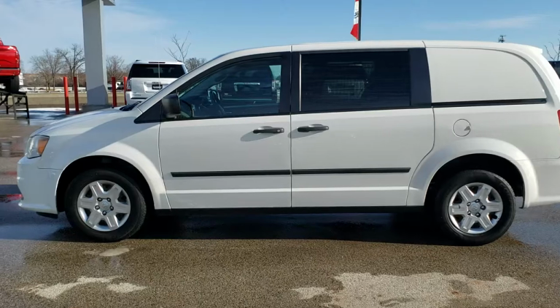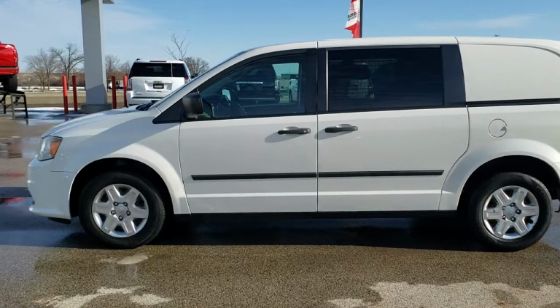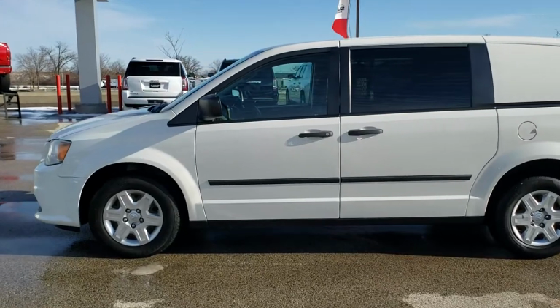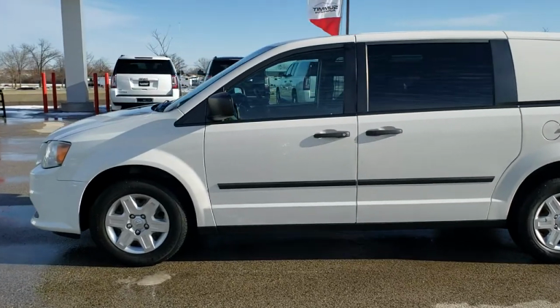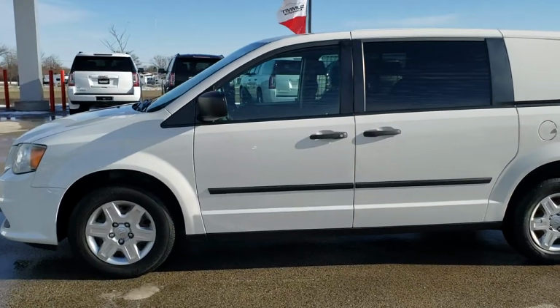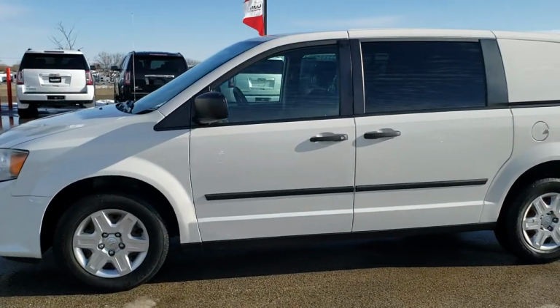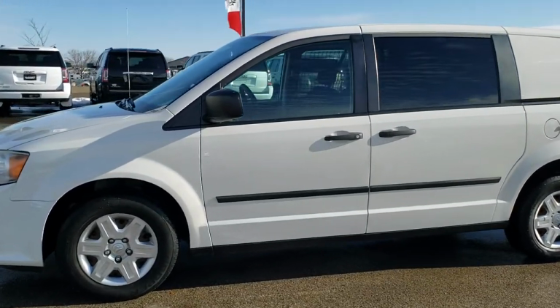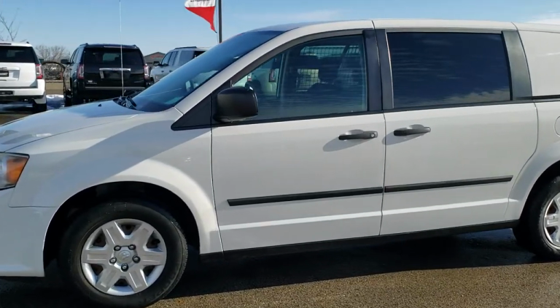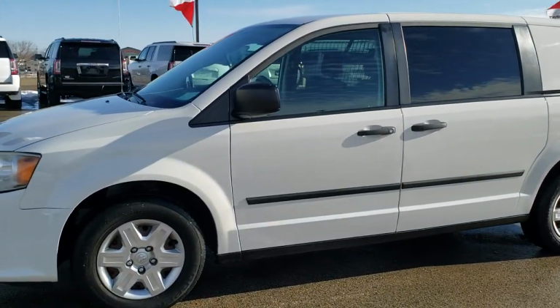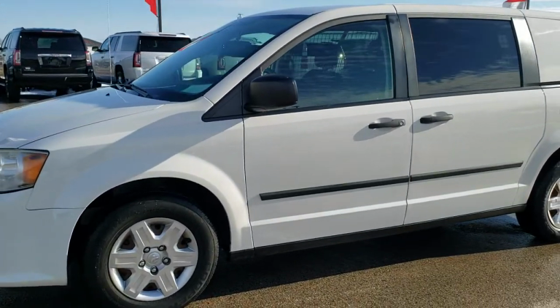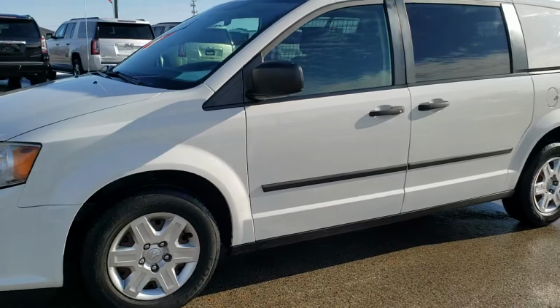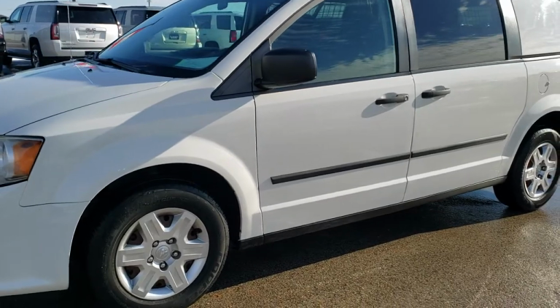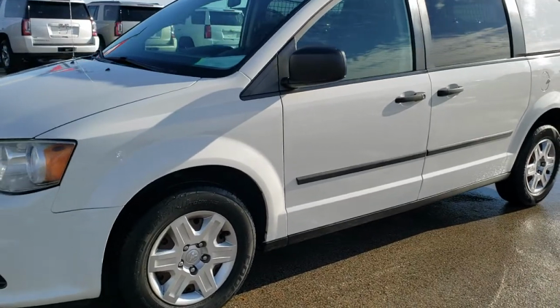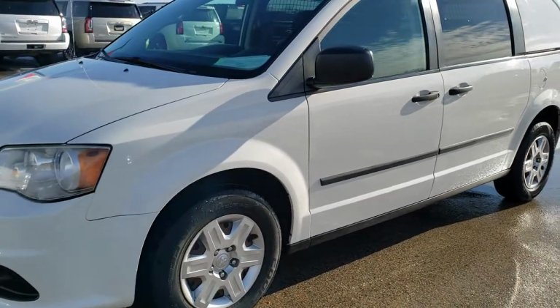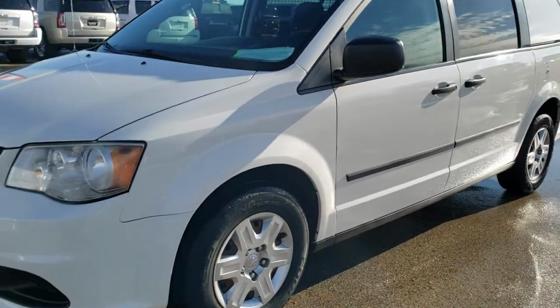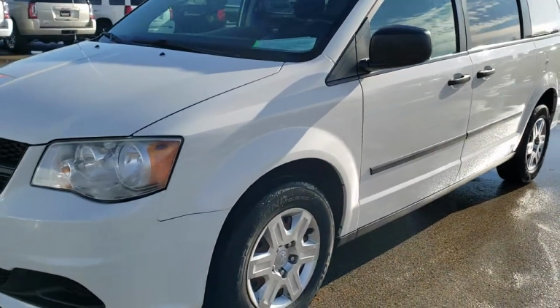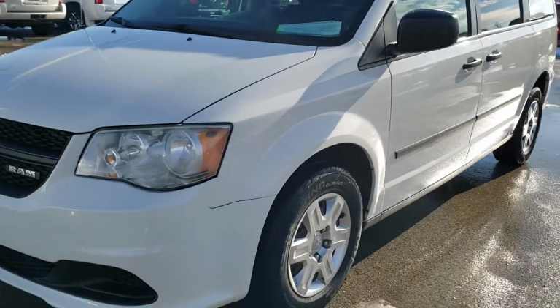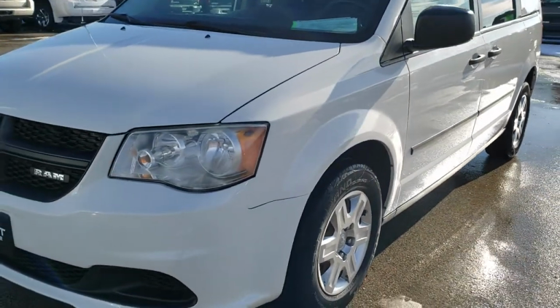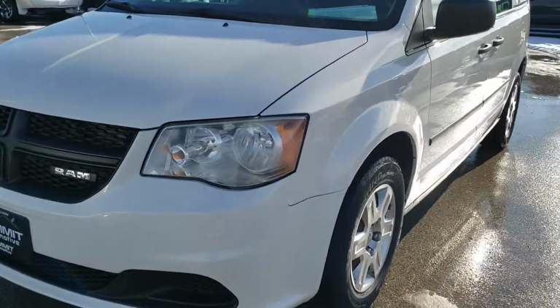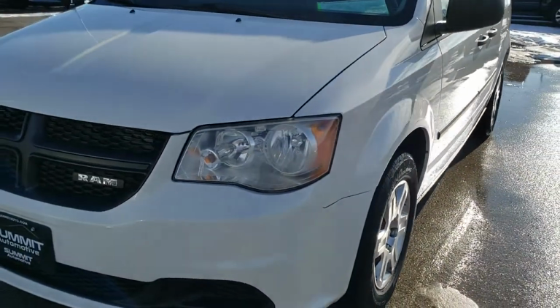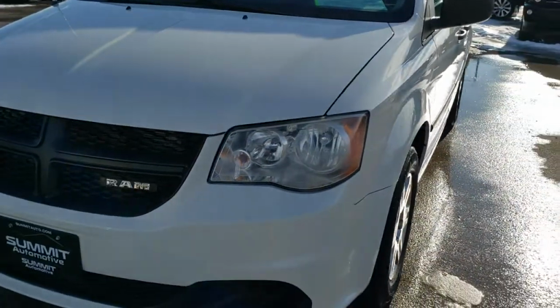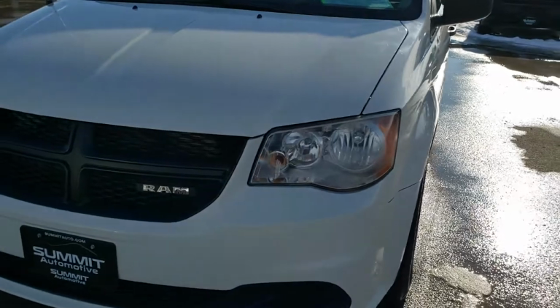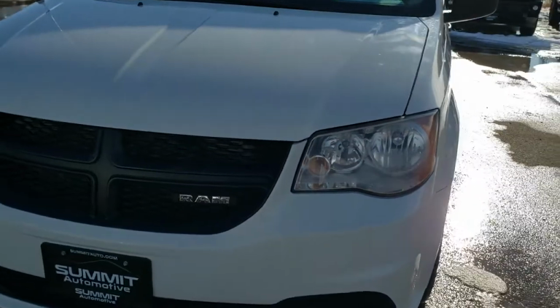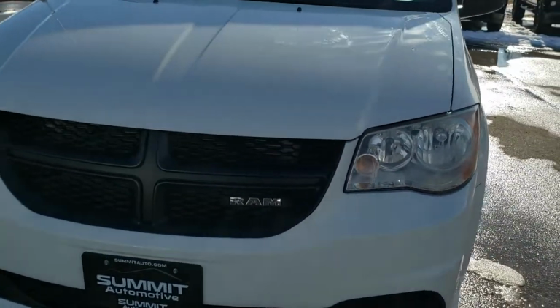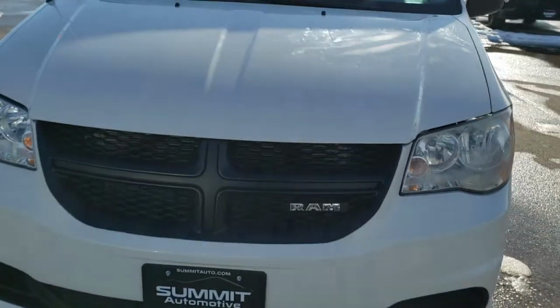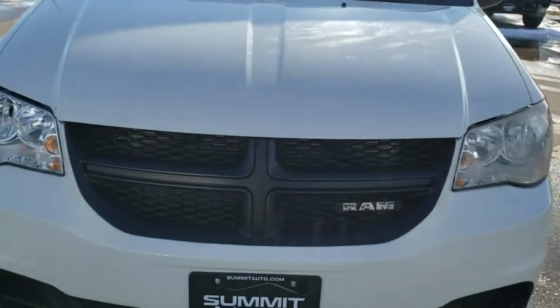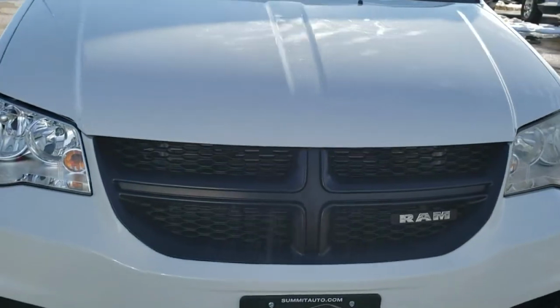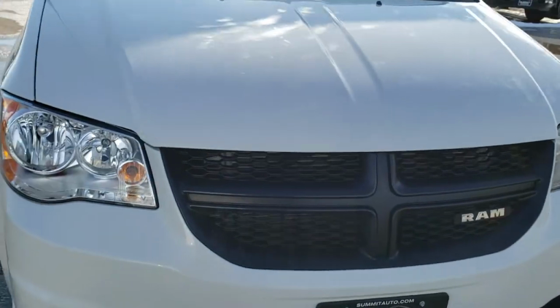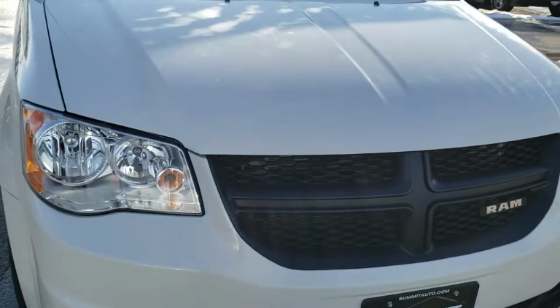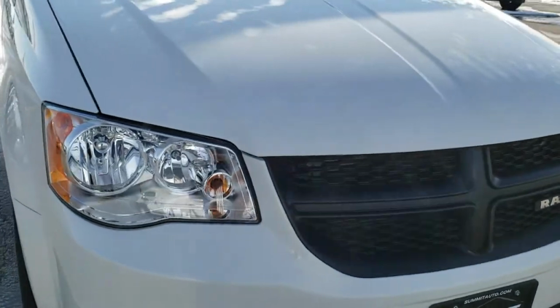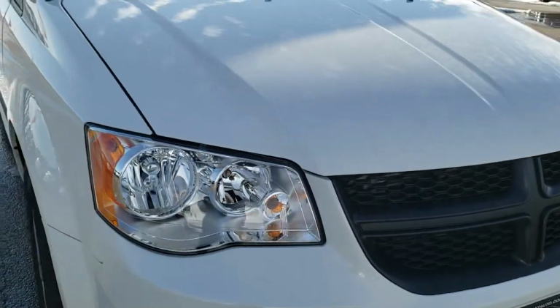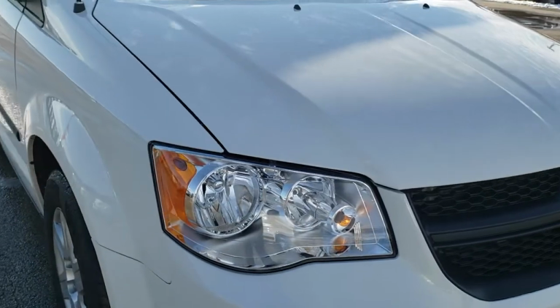This is stock number 9C46B. We are here at Summit Automotive in Fond du Lac, Wisconsin, your new and used Dodge and minivan headquarters. Today we are checking out this super clean 2012 Dodge Grand Caravan CV, or cargo van if you will.